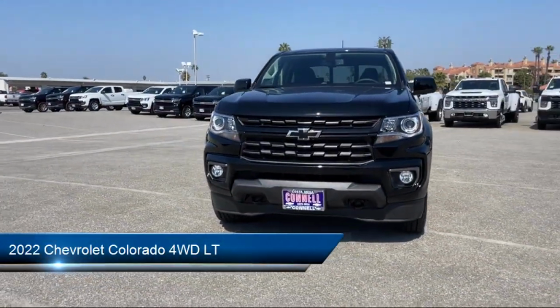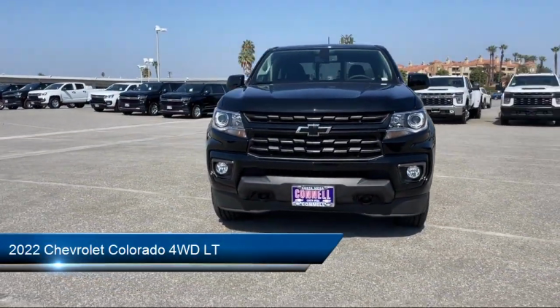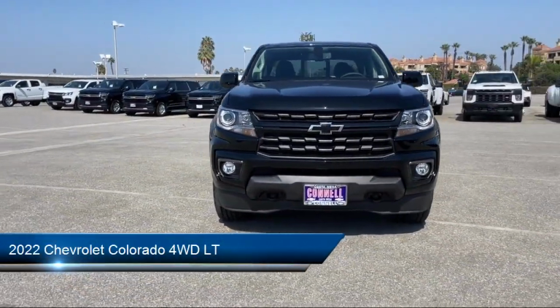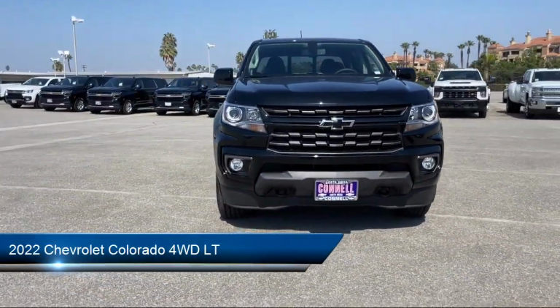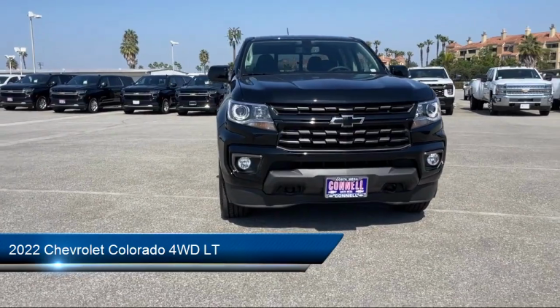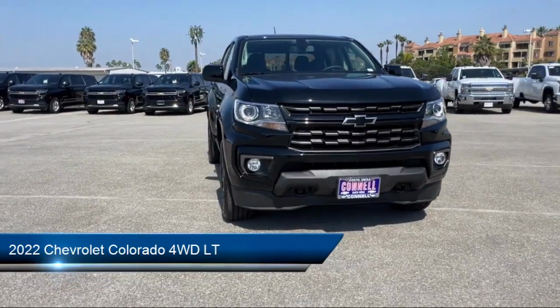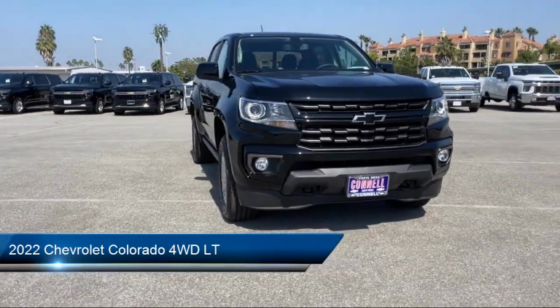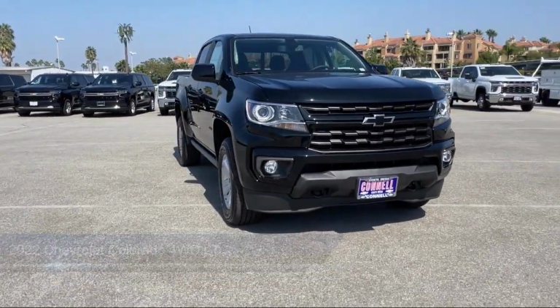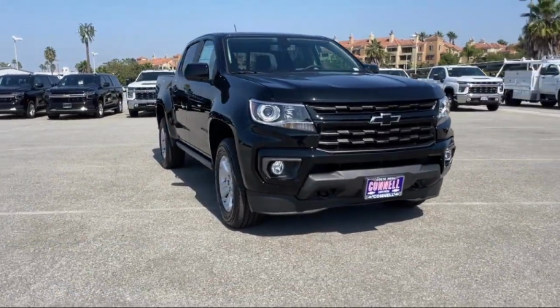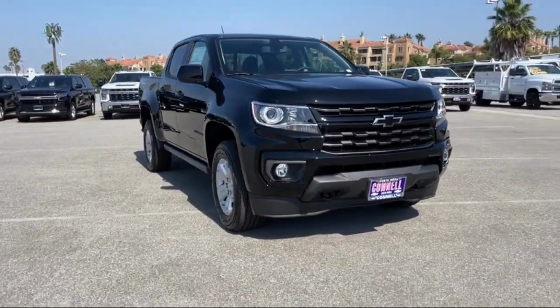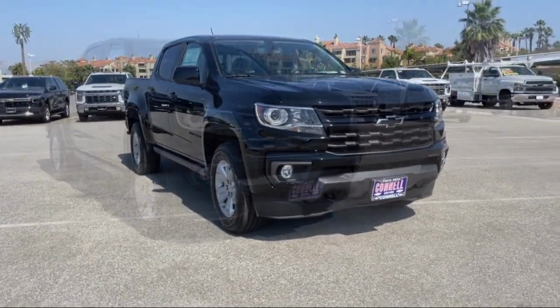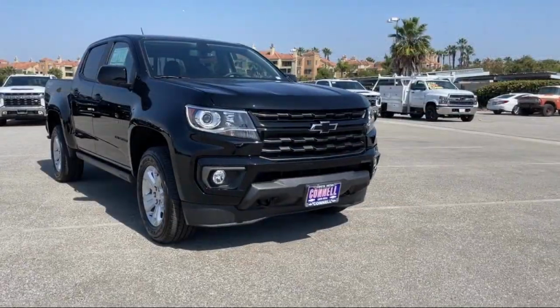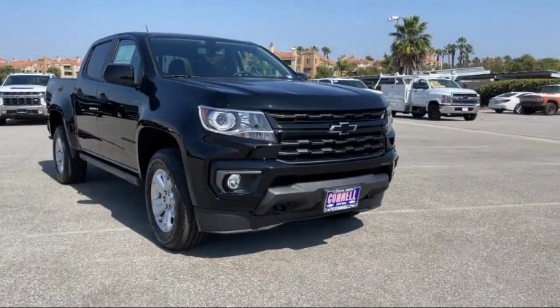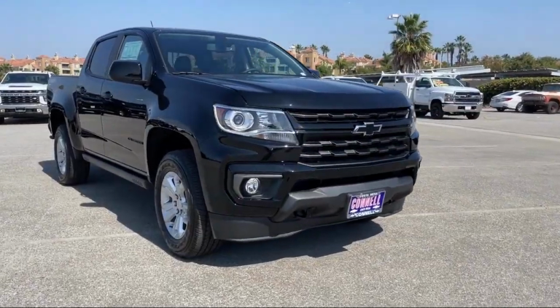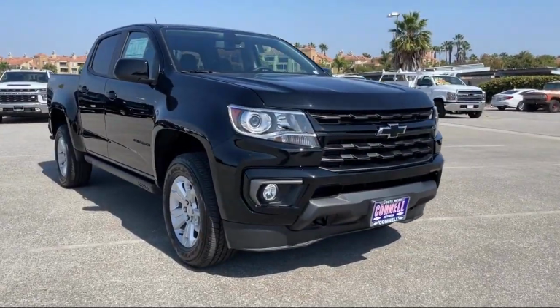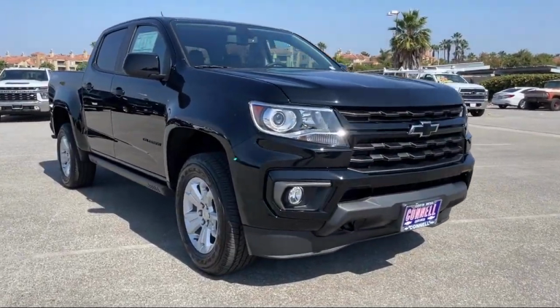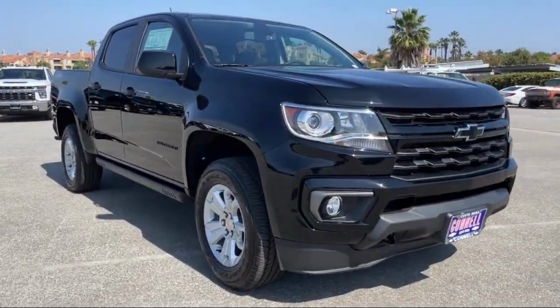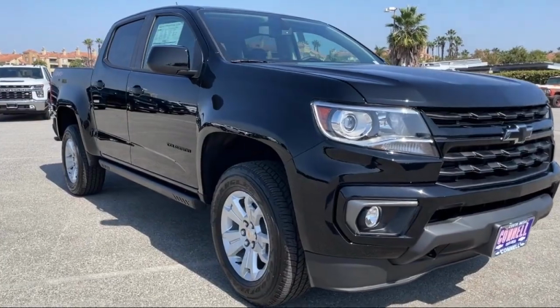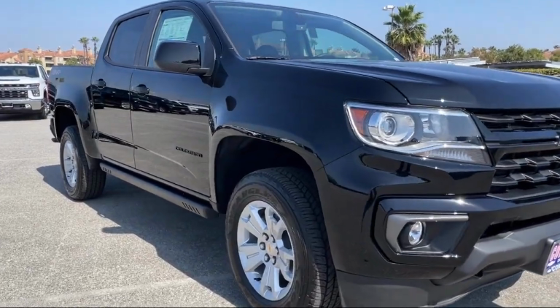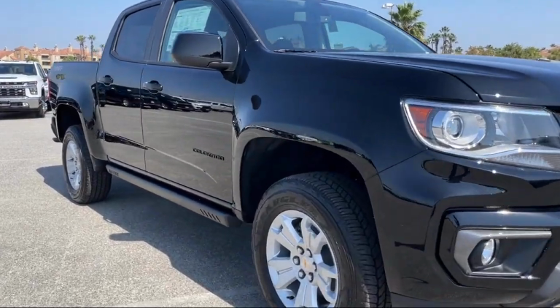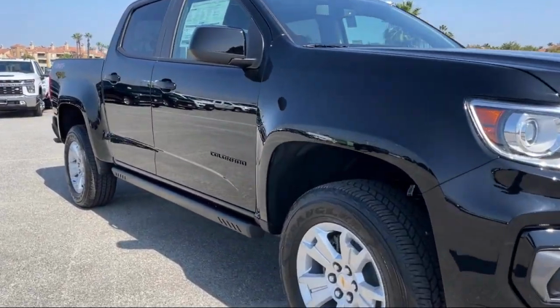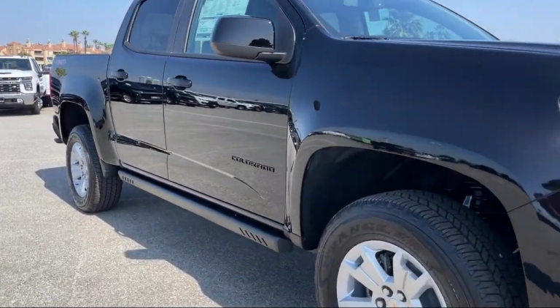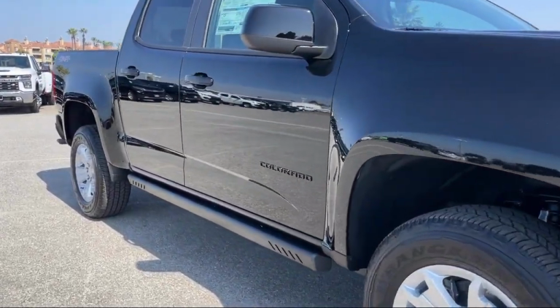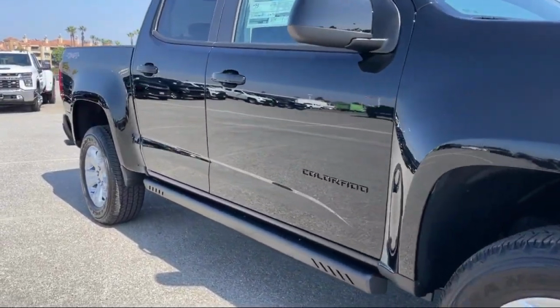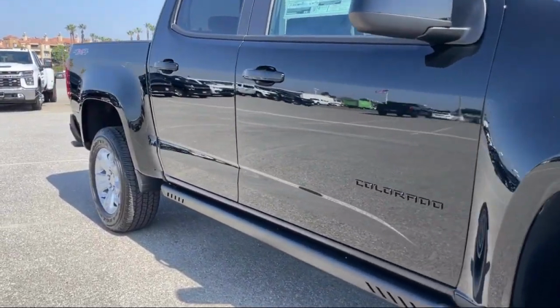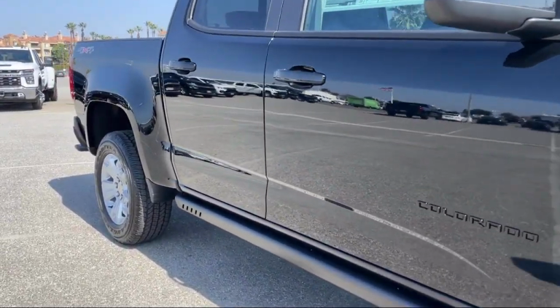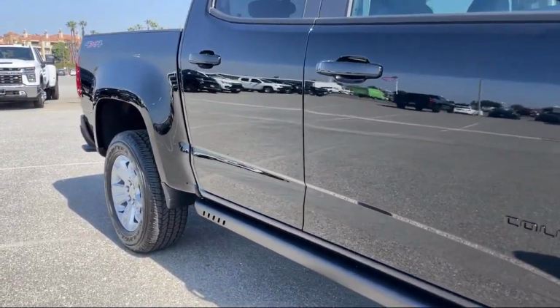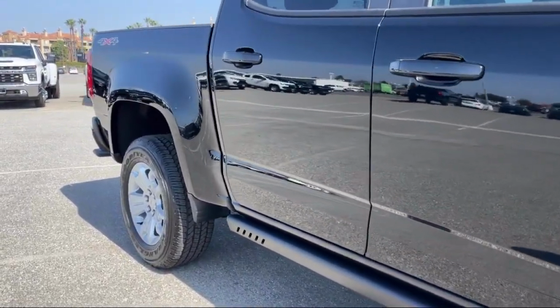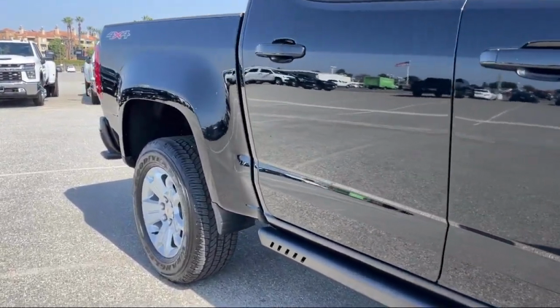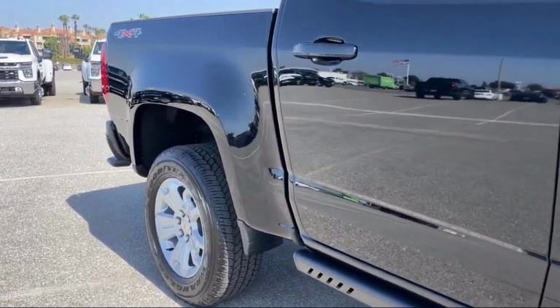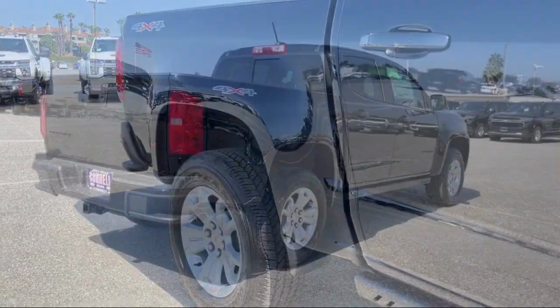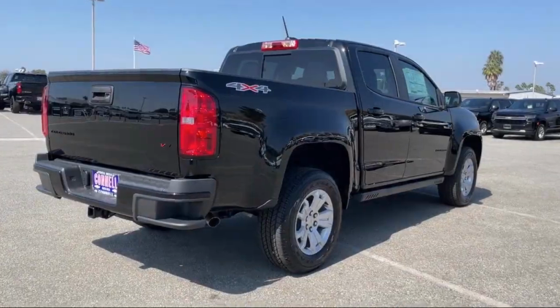It comes equipped with a 3.6 liter V6, 308 horsepower engine, smart device integration, Bluetooth smartphone integration, auto dimming rear view mirror, and MP3 player.